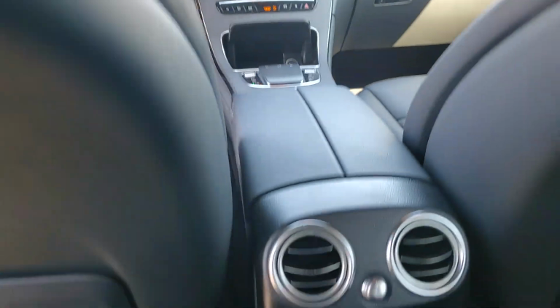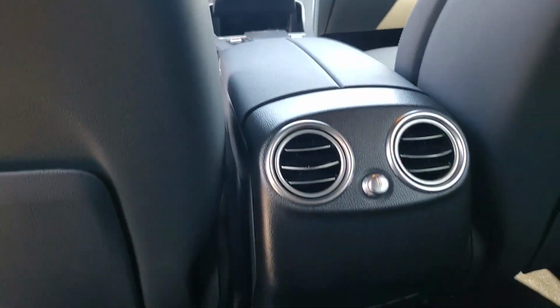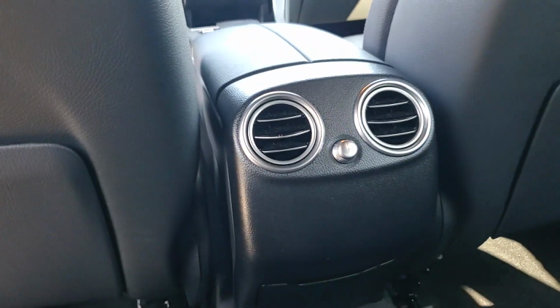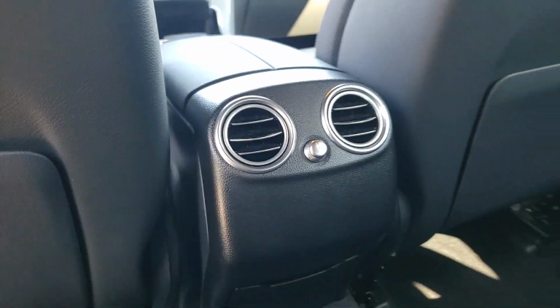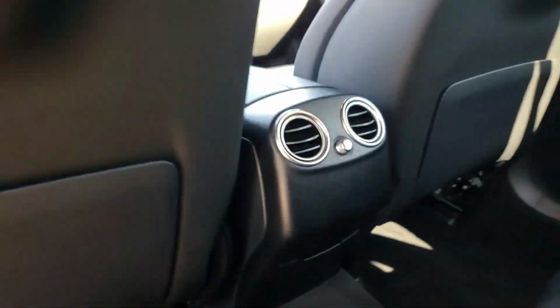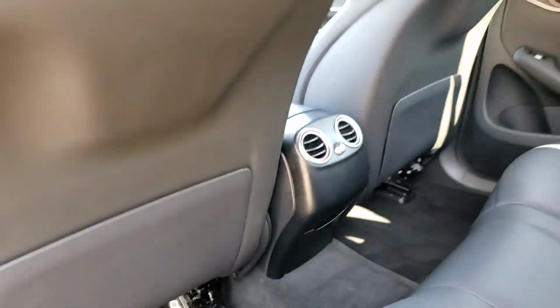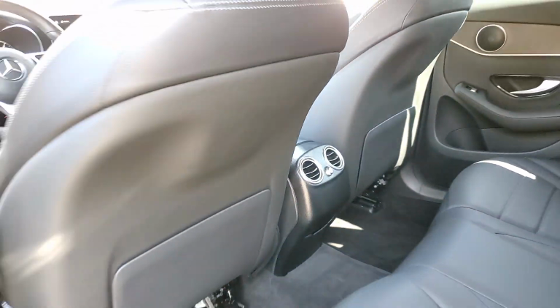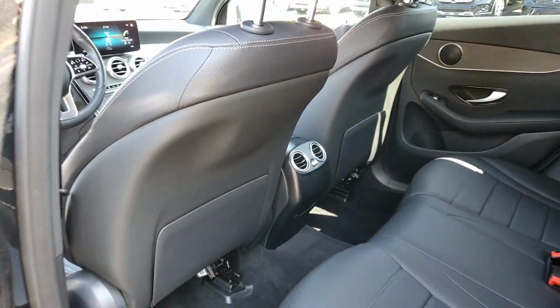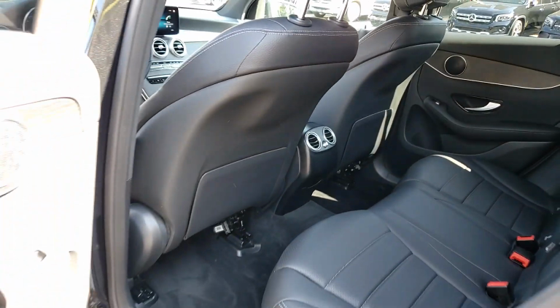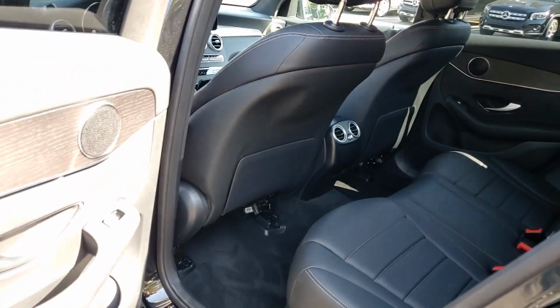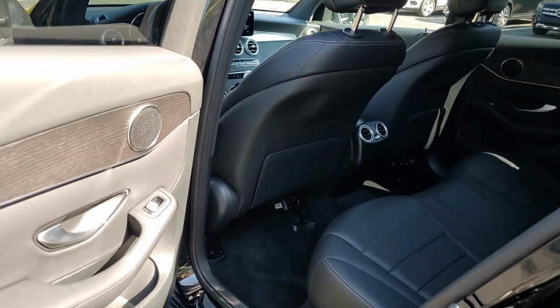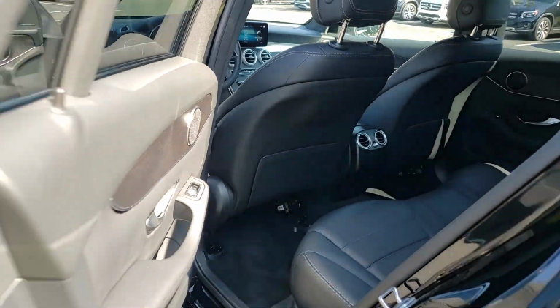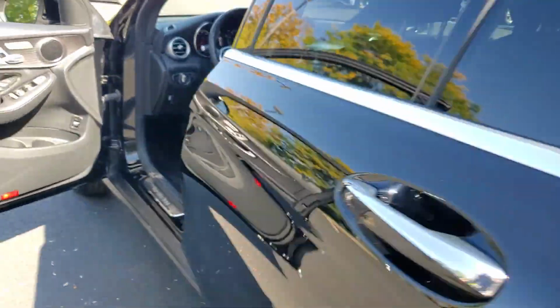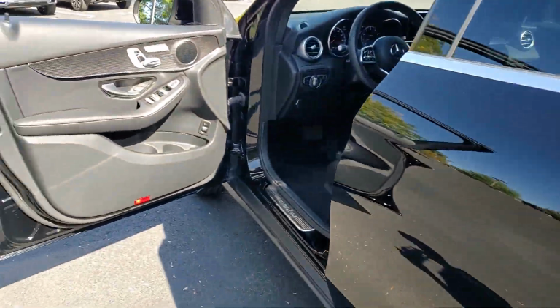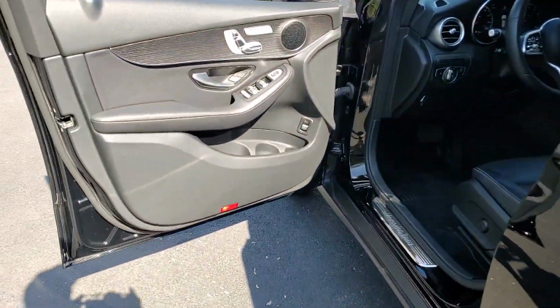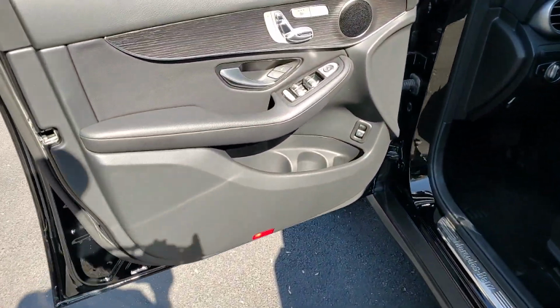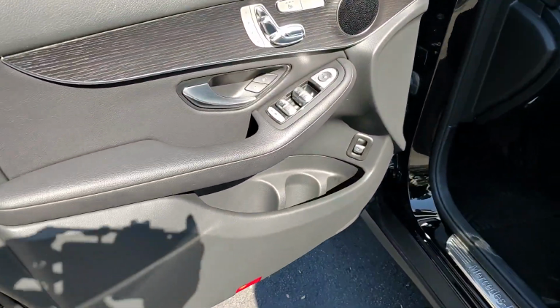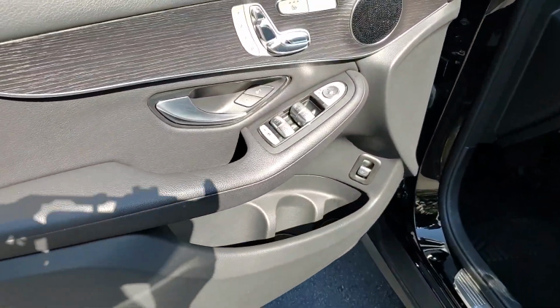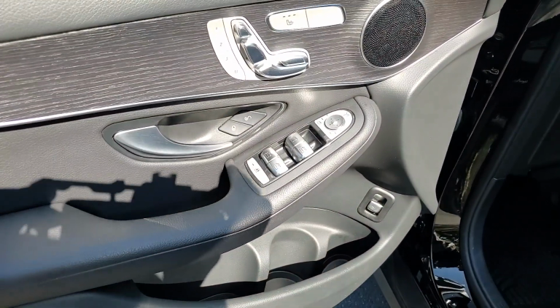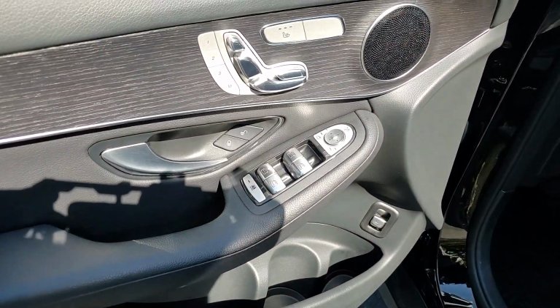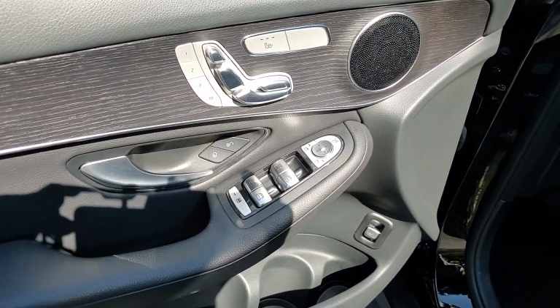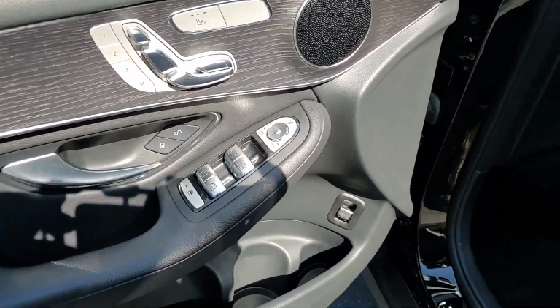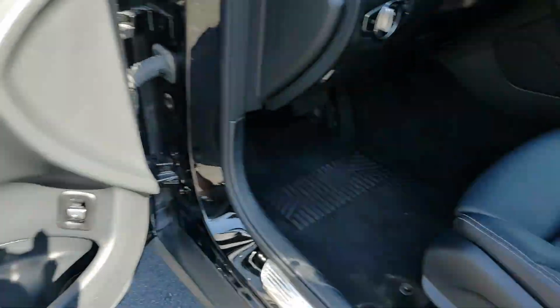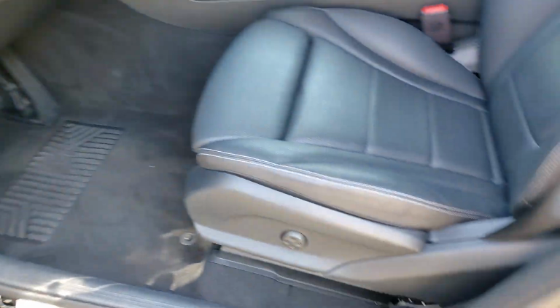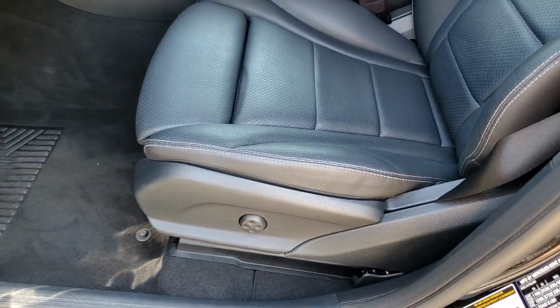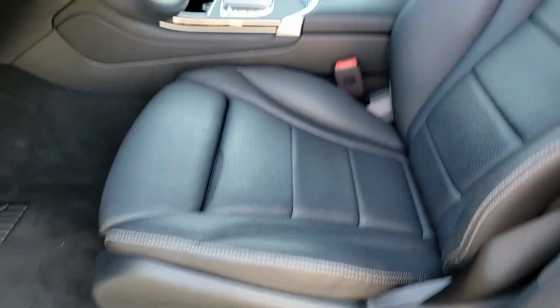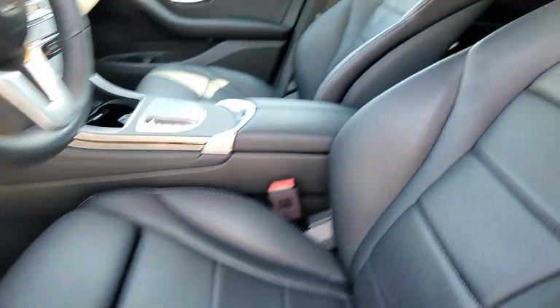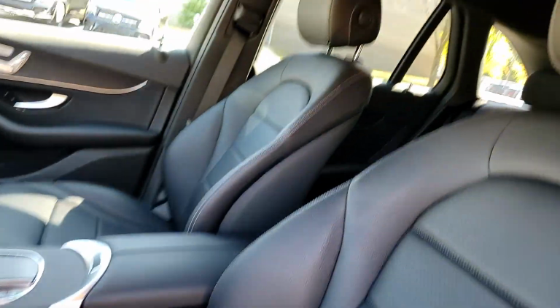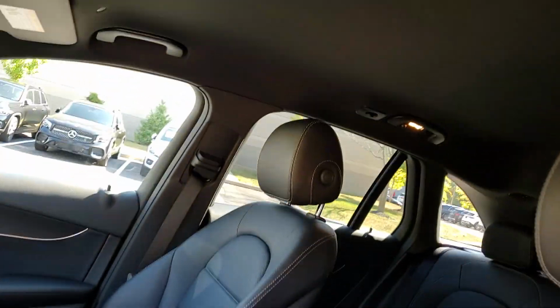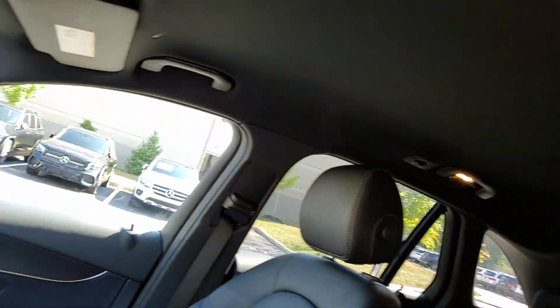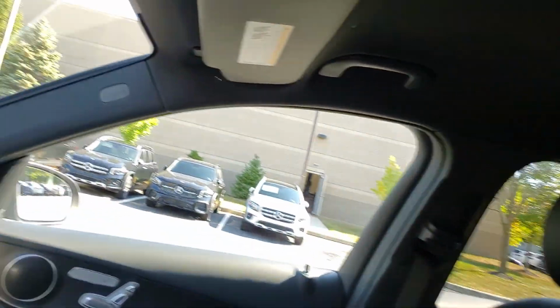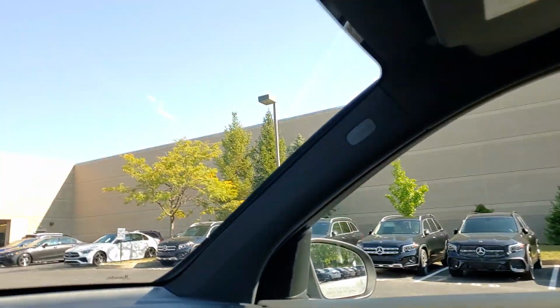Apple CarPlay and/or Android Auto, touchscreen infotainment system, keyless entry, power liftgate, power passenger seat, woodgrain interior trim, heated mirrors, fog lamps, backup camera, and steering wheel audio controls.